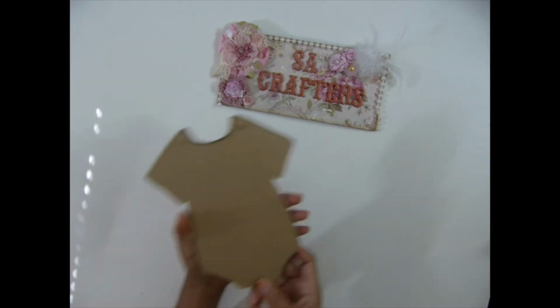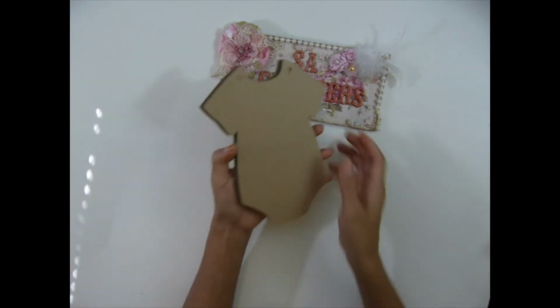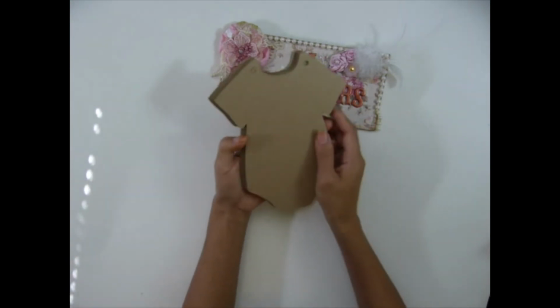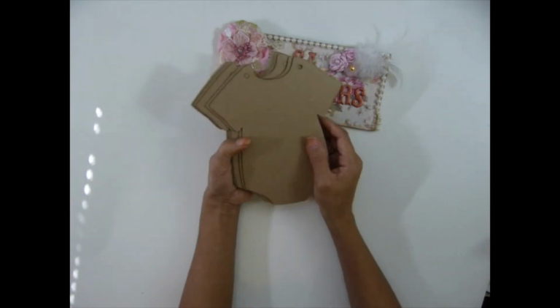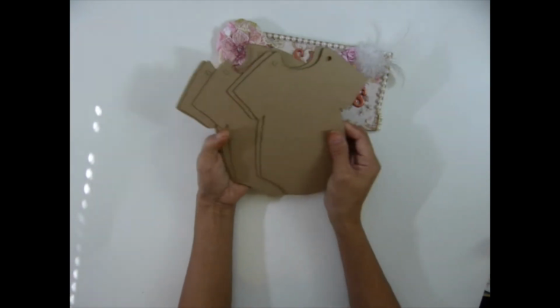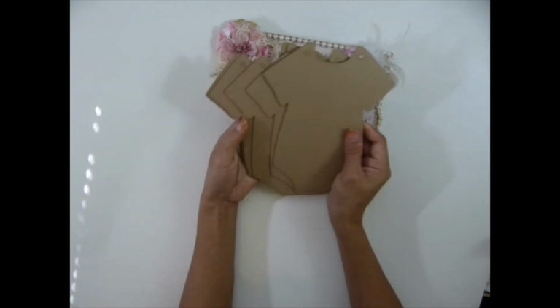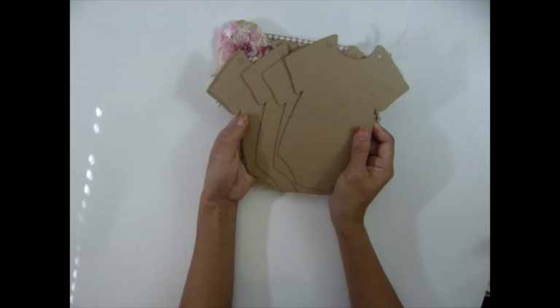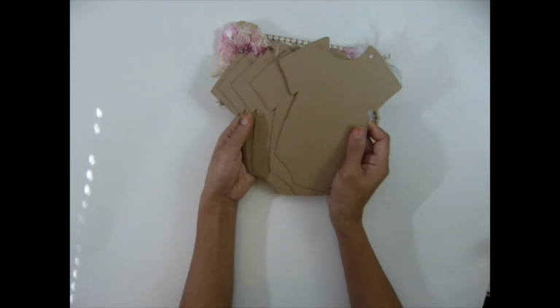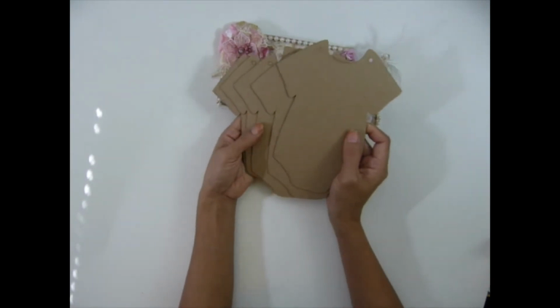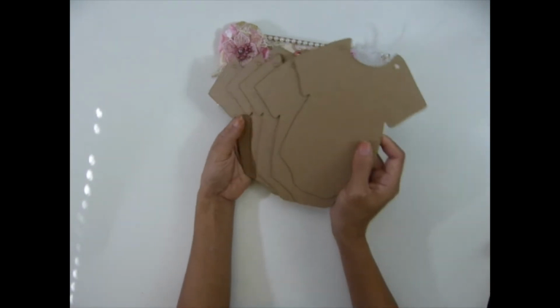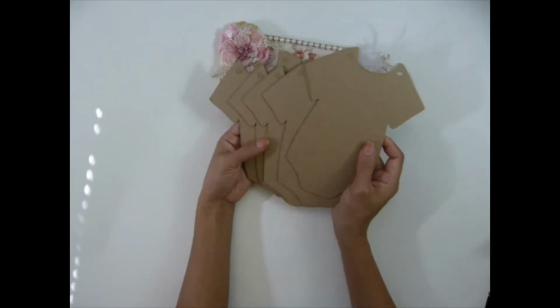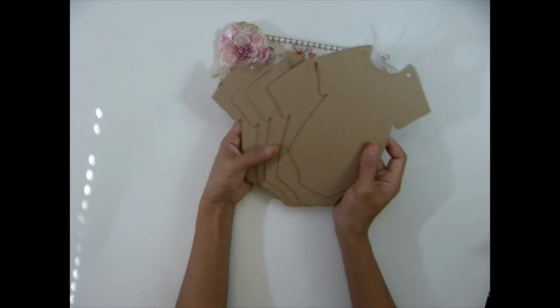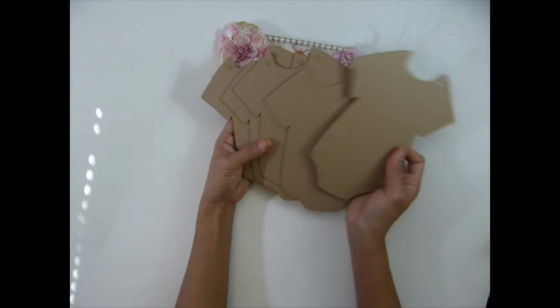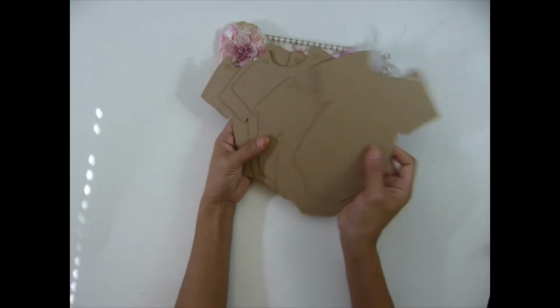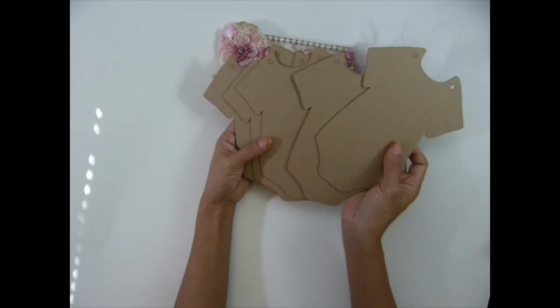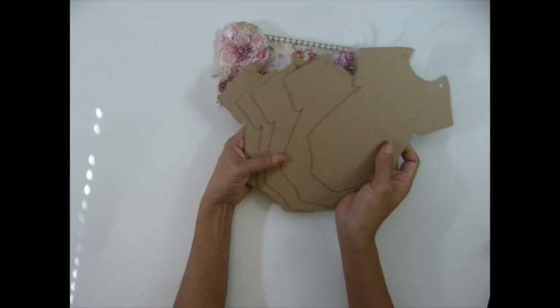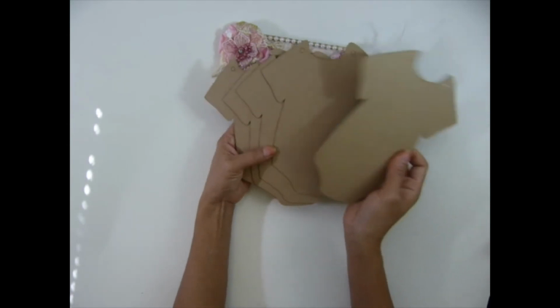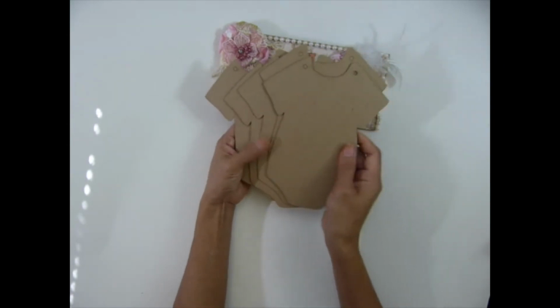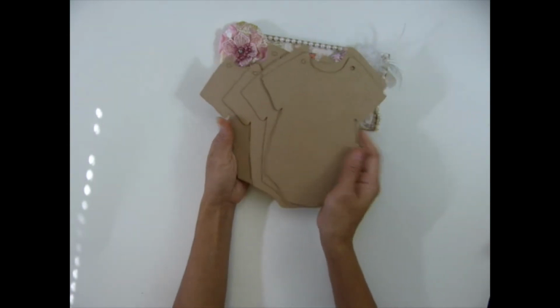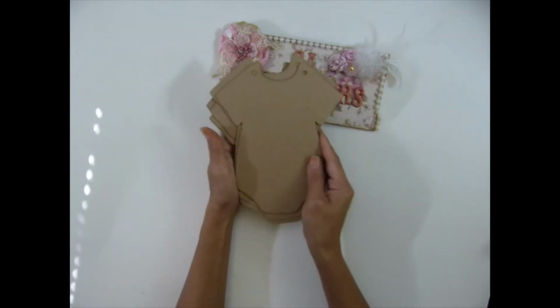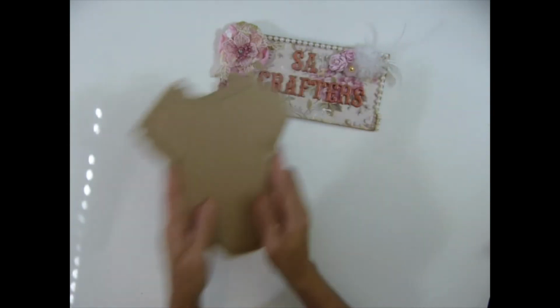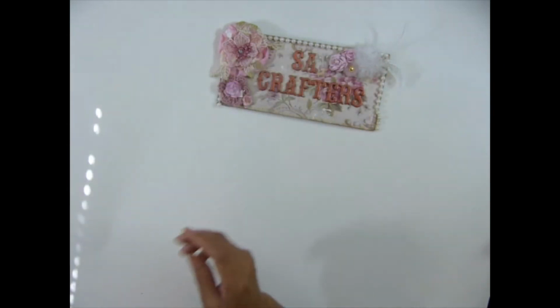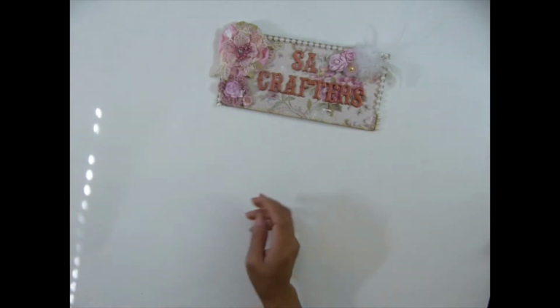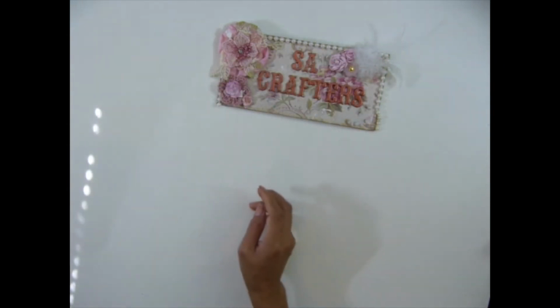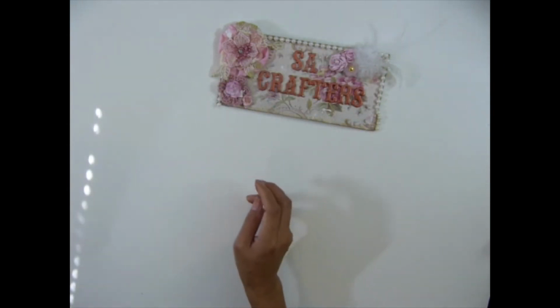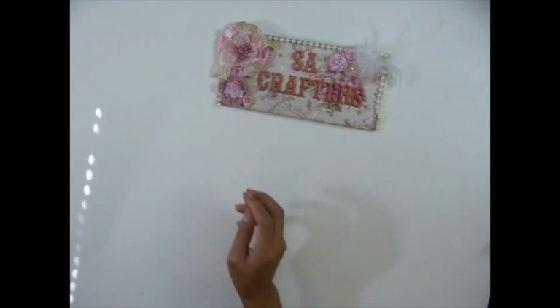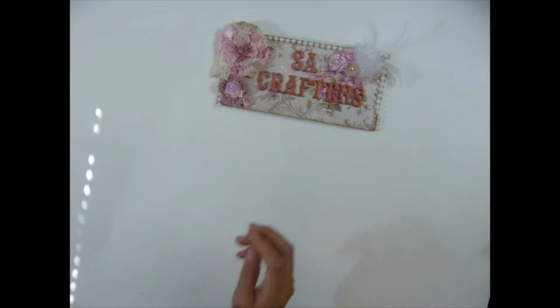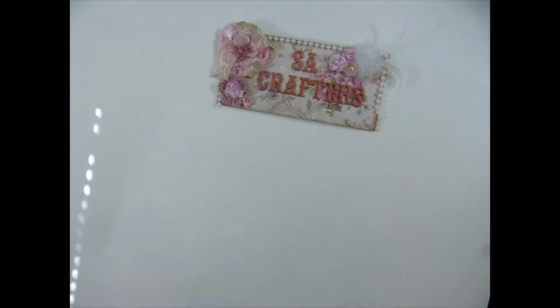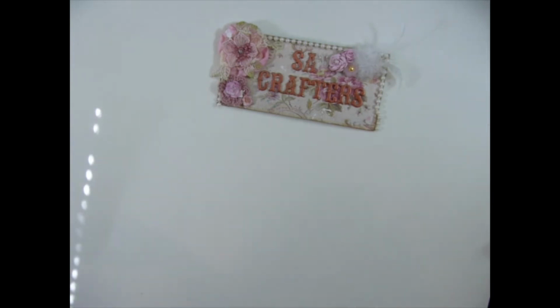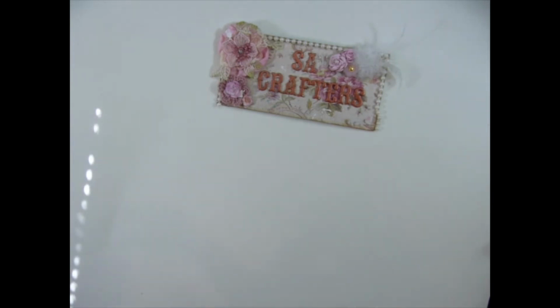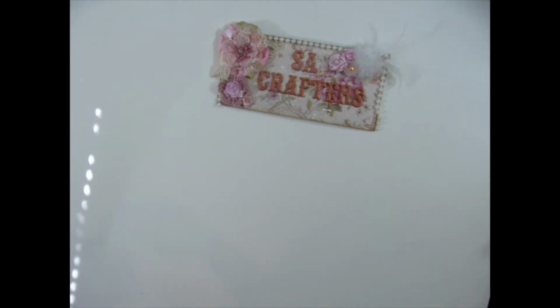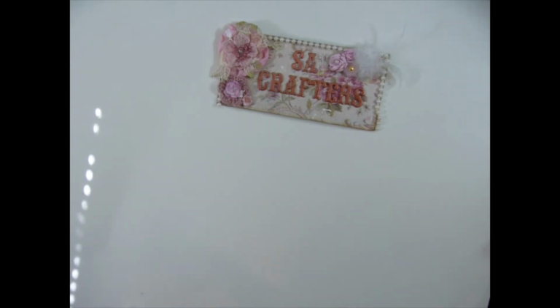This is the honey album — the small version. I have a bigger version too, but this one you get five pieces. It's so cute.